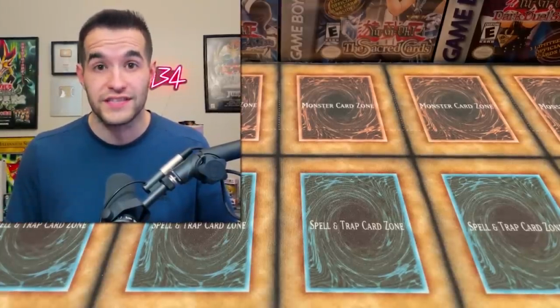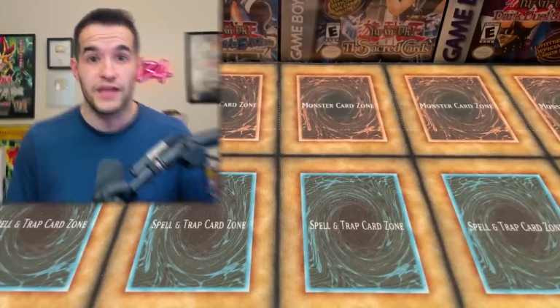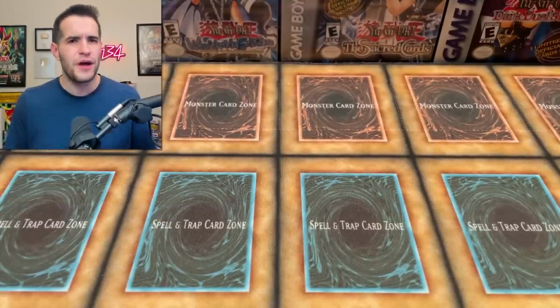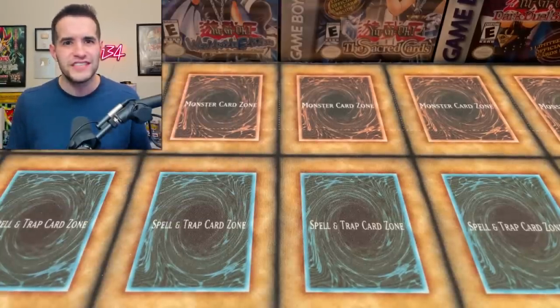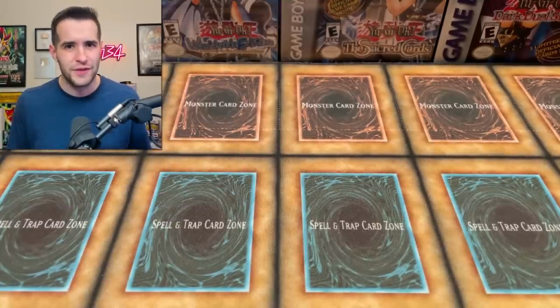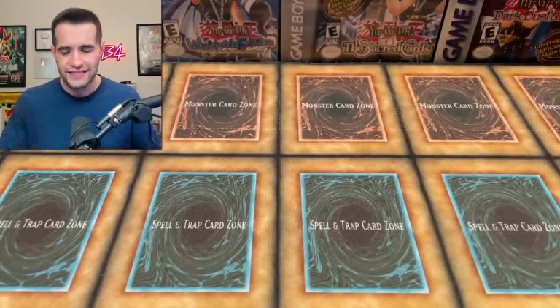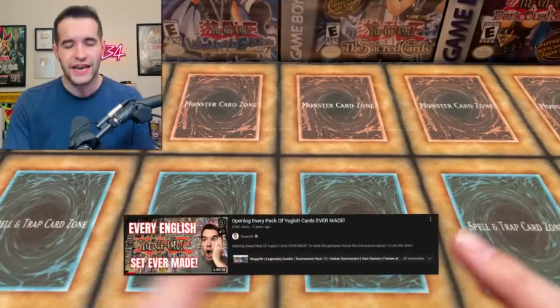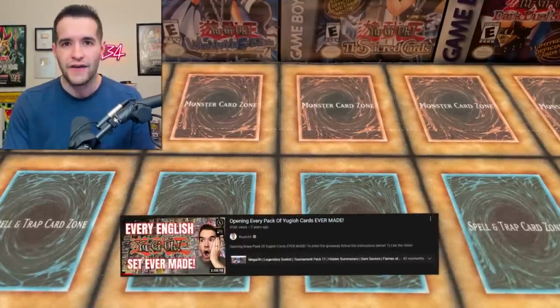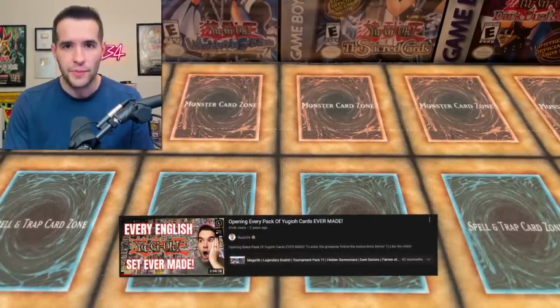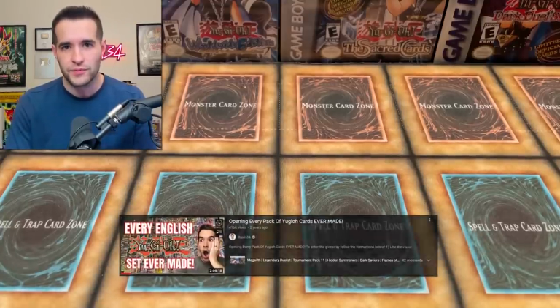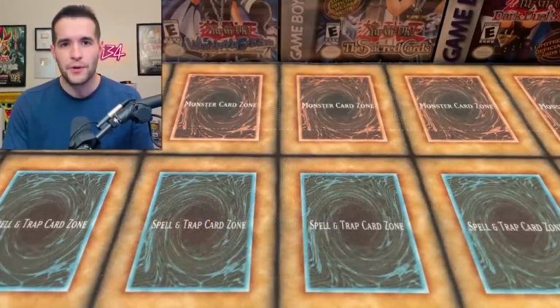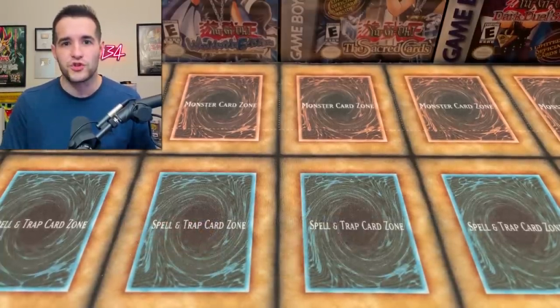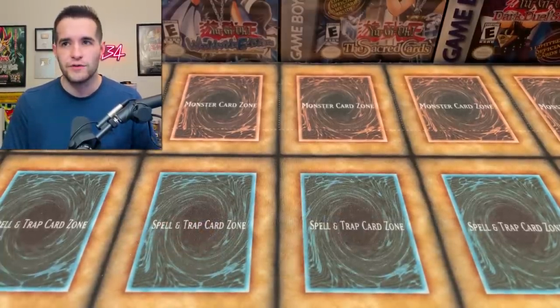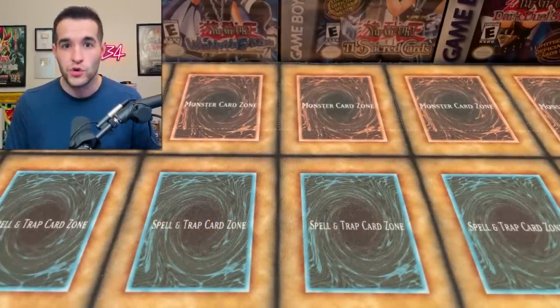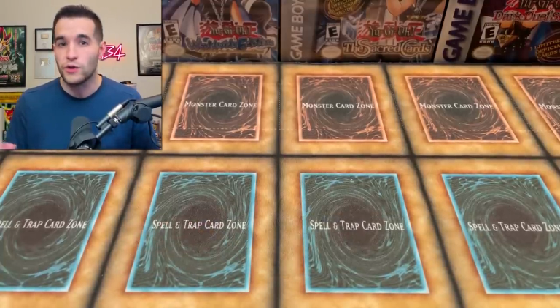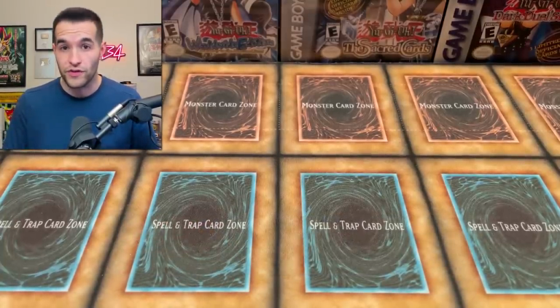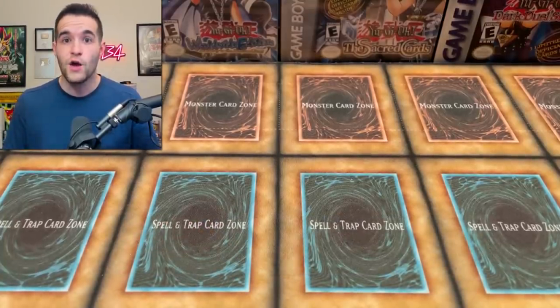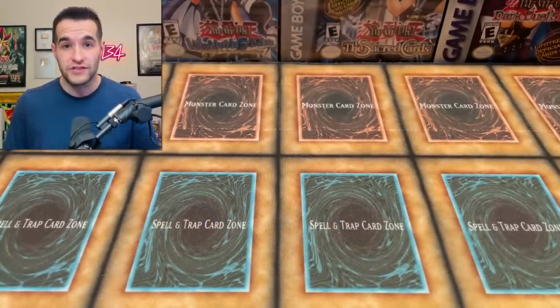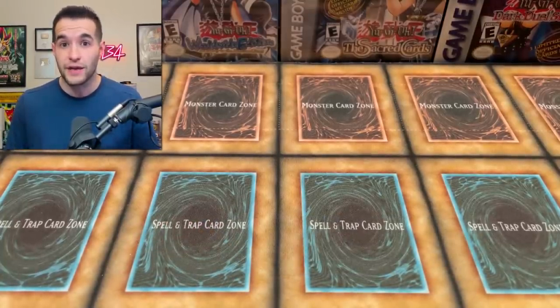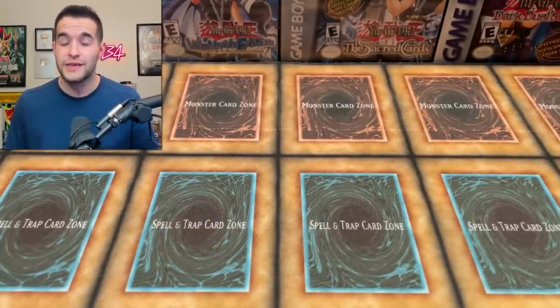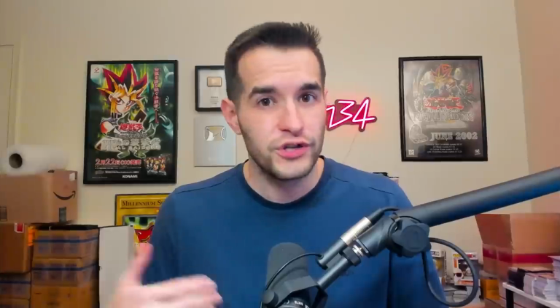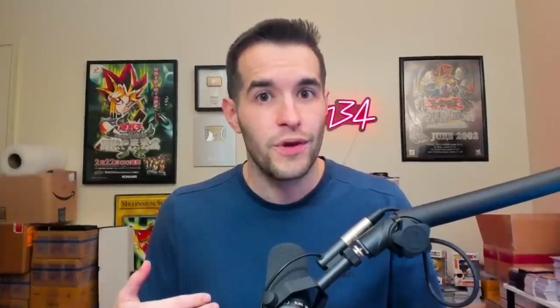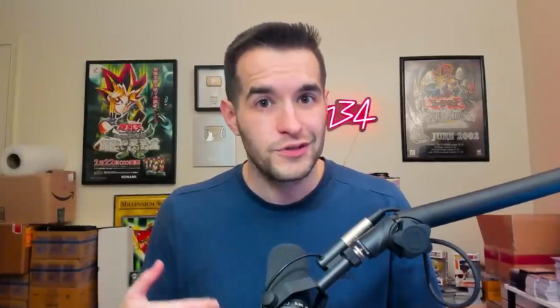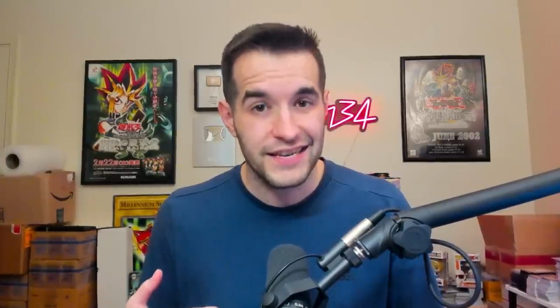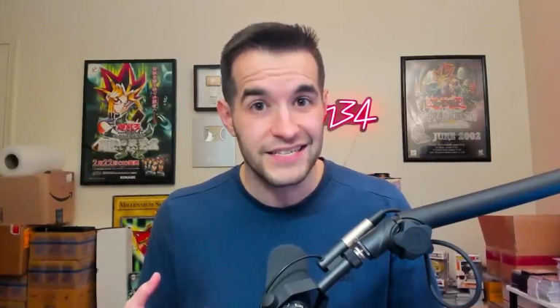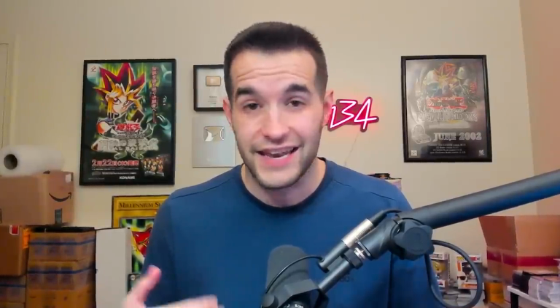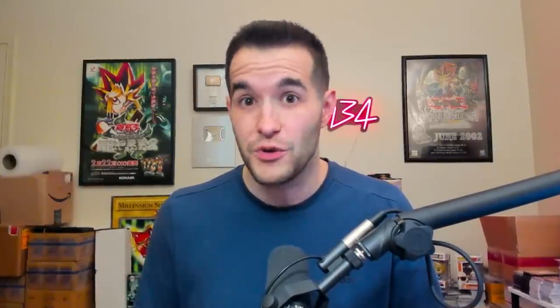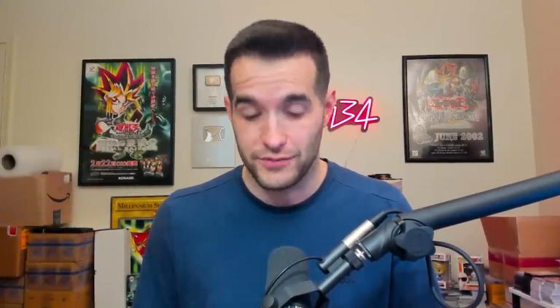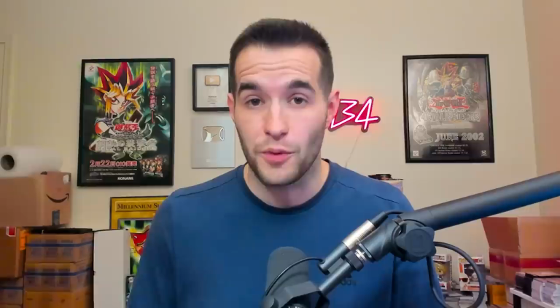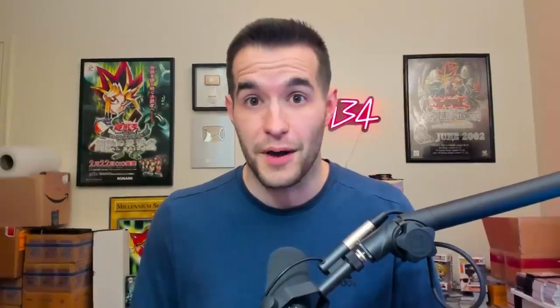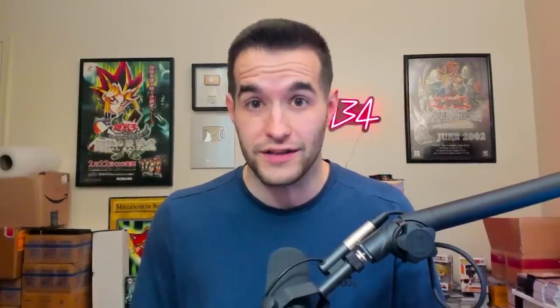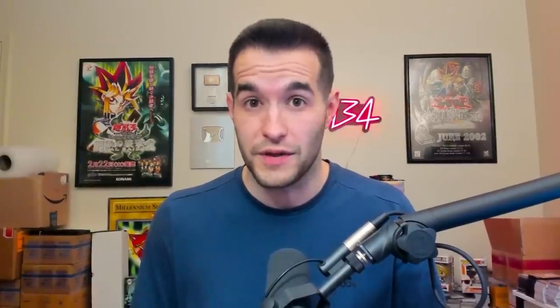By the way, if you haven't seen the first time we did this, go check it out. I'll have the link up in the description — it was about two years ago, a little bit more than that. We opened every single pack. It was crazy, but two years ago there were some packs that didn't exist yet, and now we do have them, so we're going to be opening them up as well.